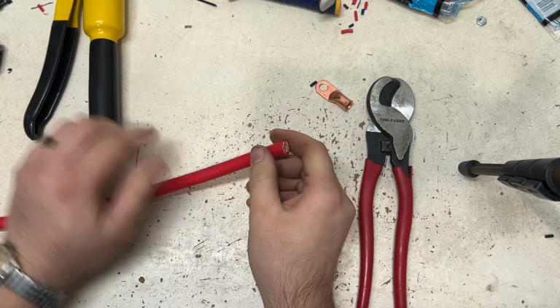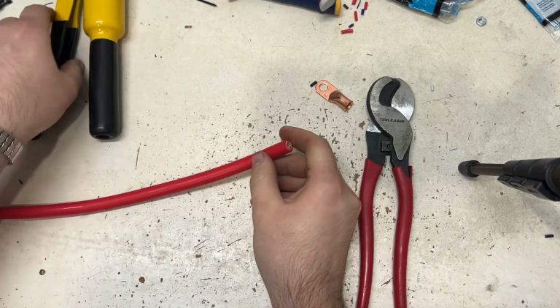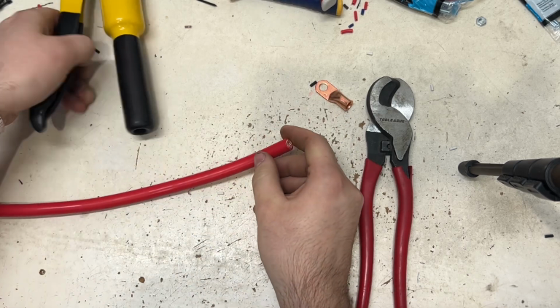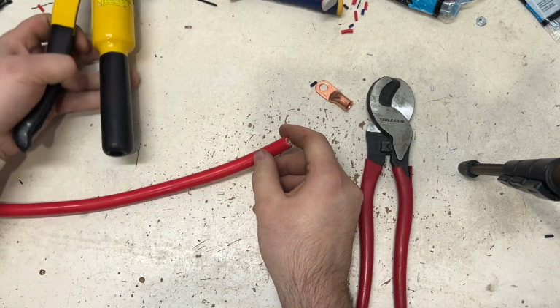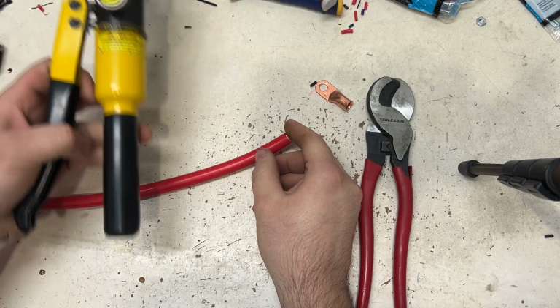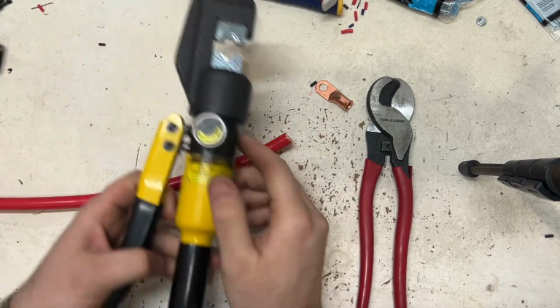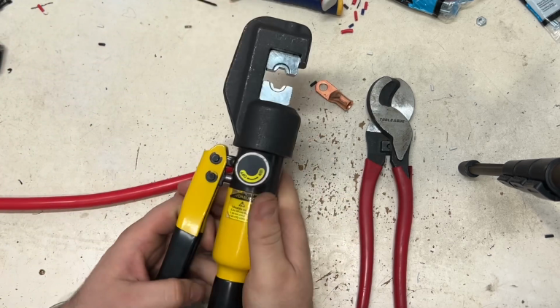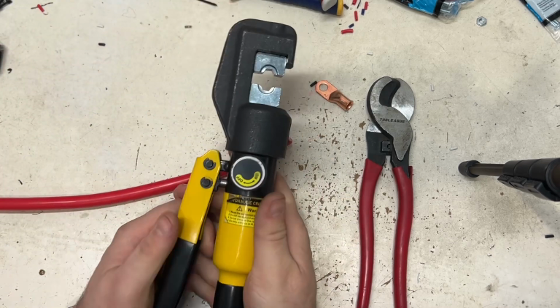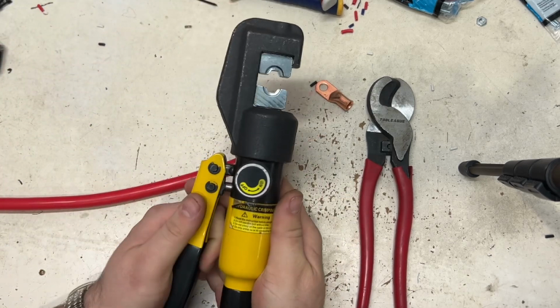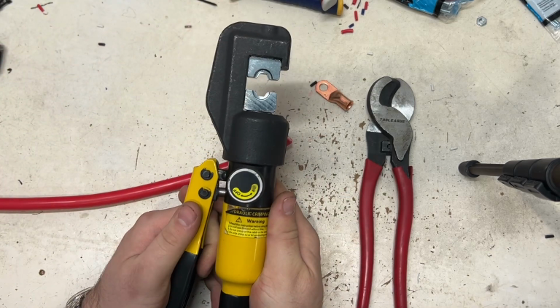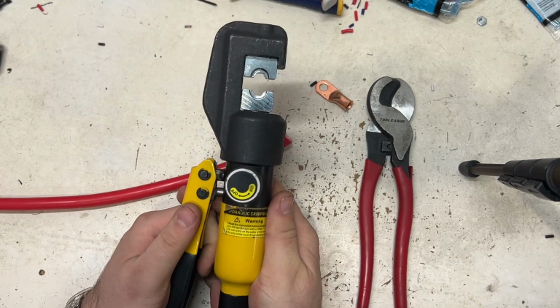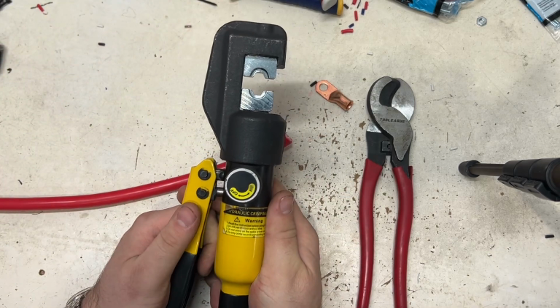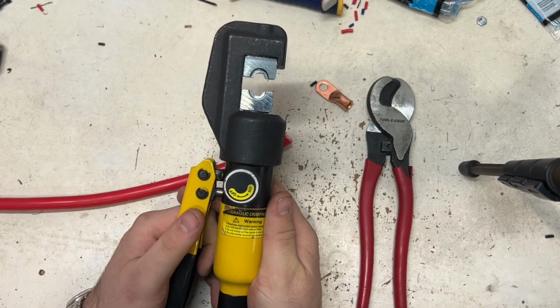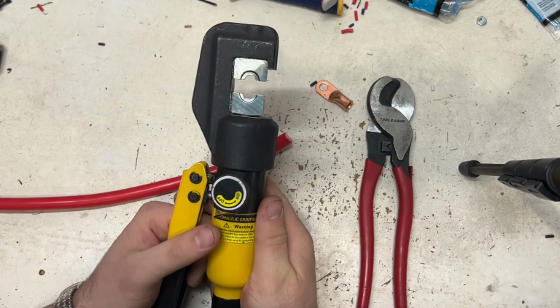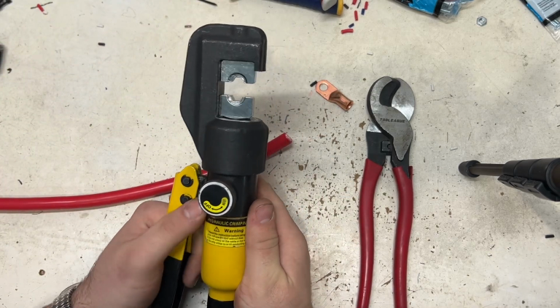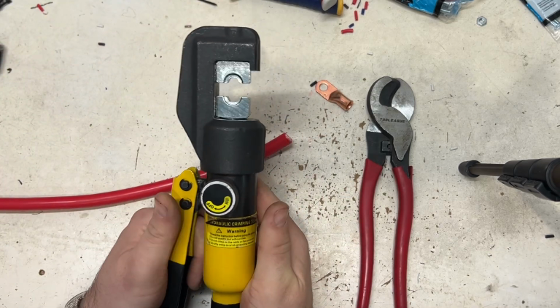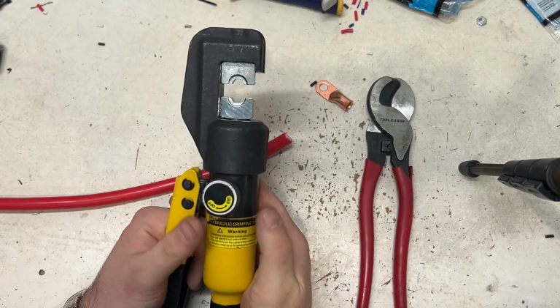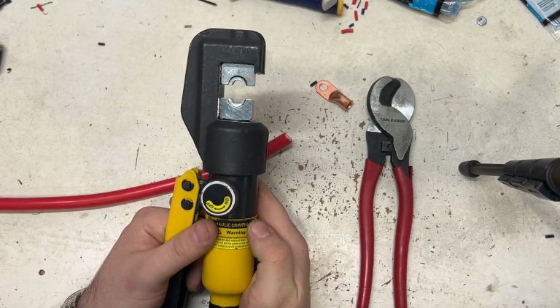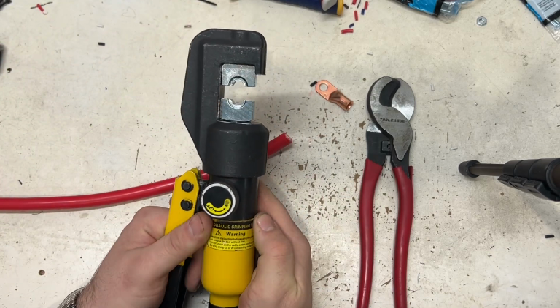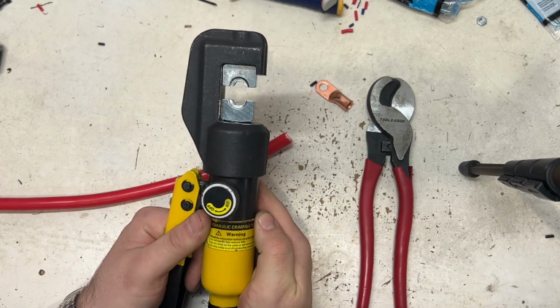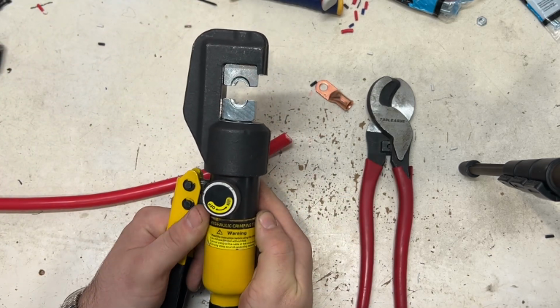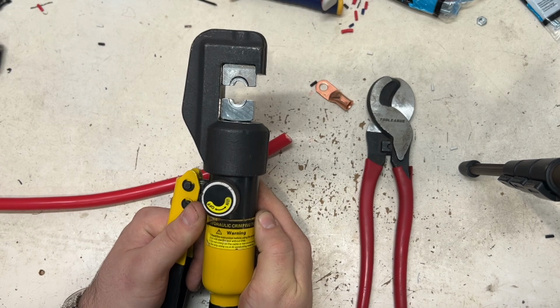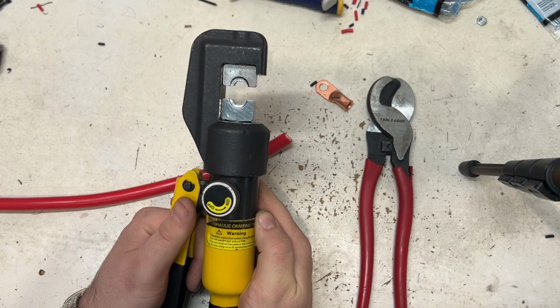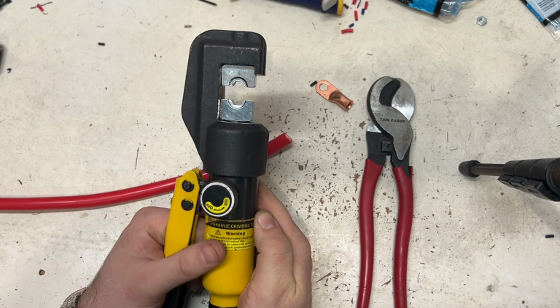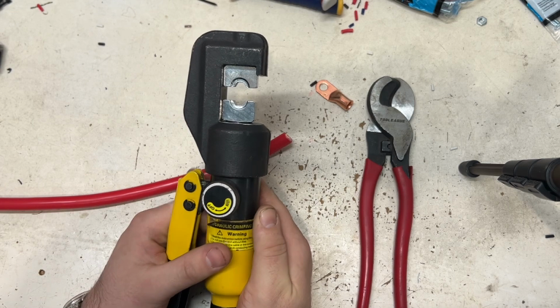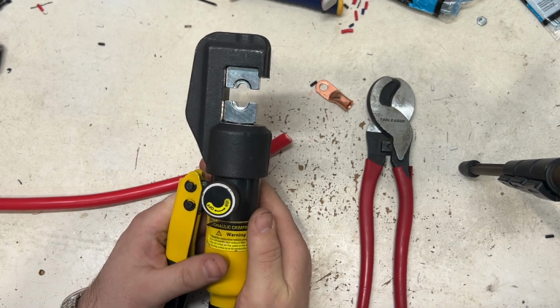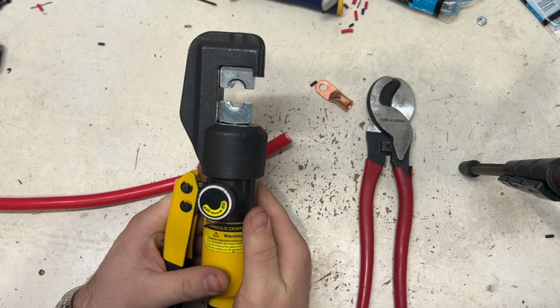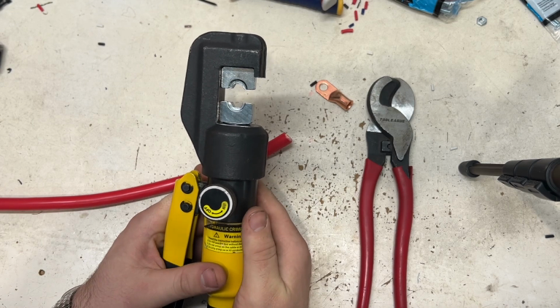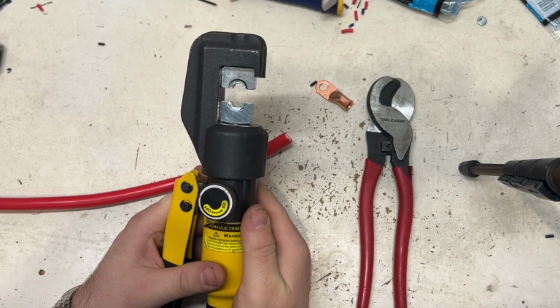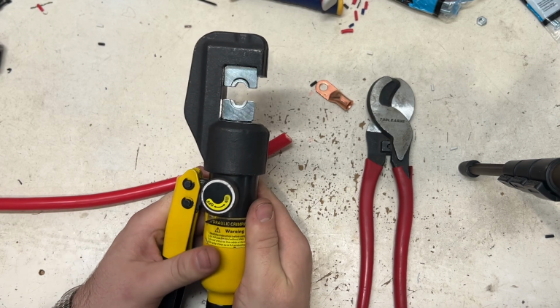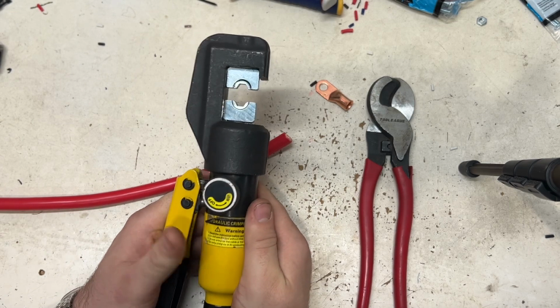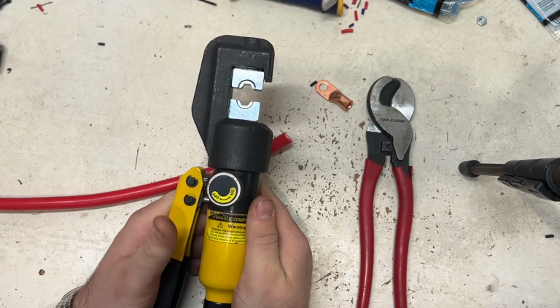I use these hydraulic crimpers. I bought these off of Amazon — they were like 30 bucks, something like that. And they actually work really well.